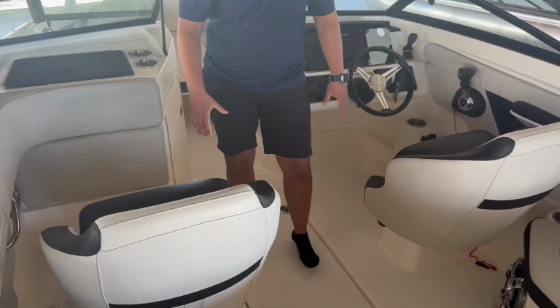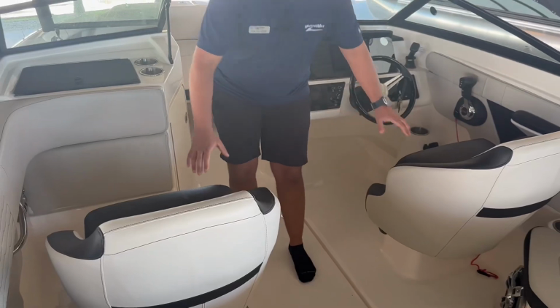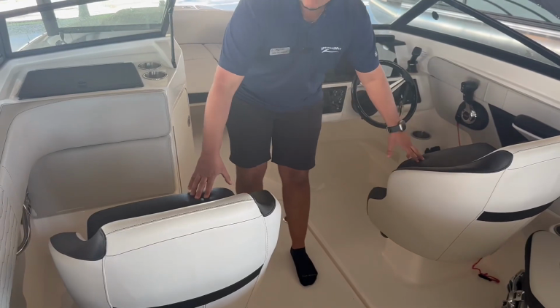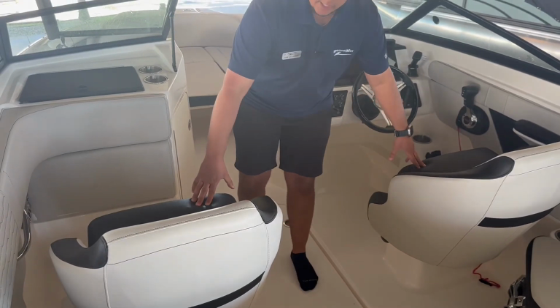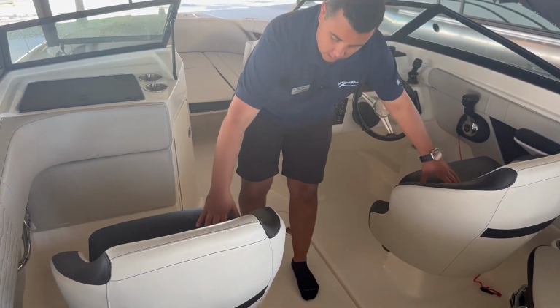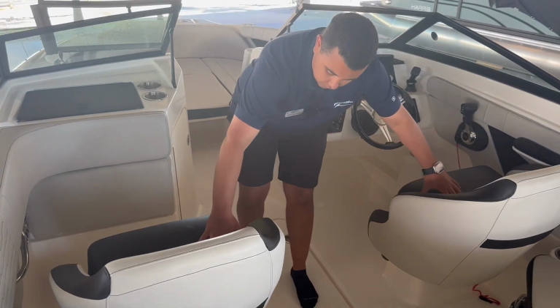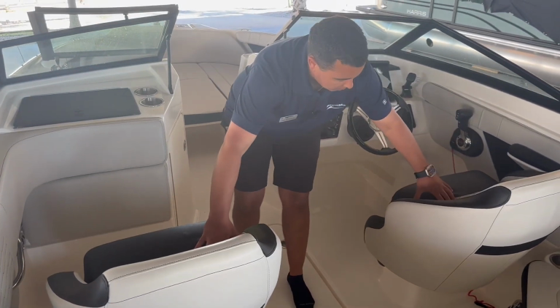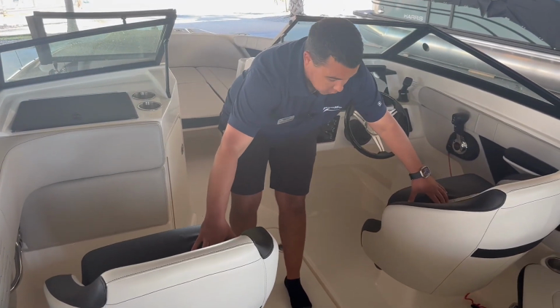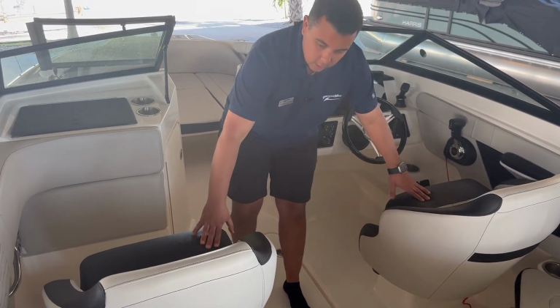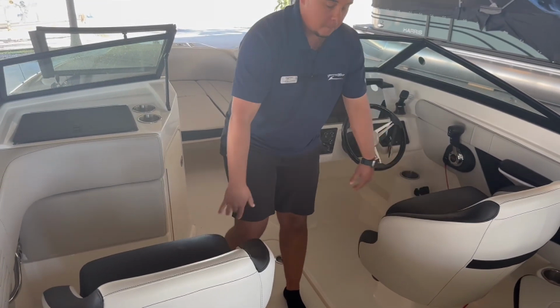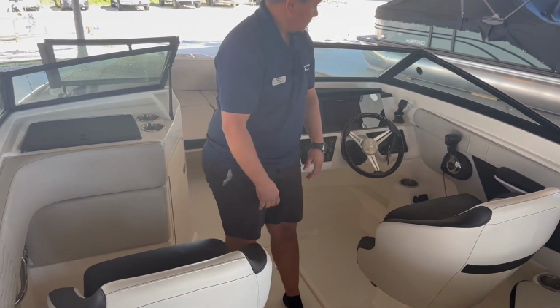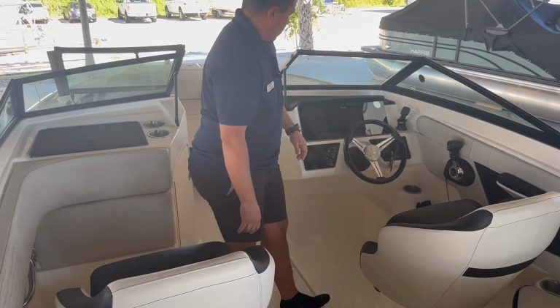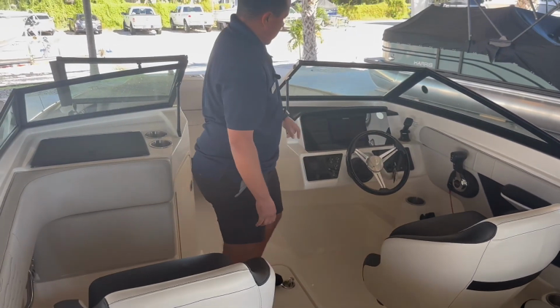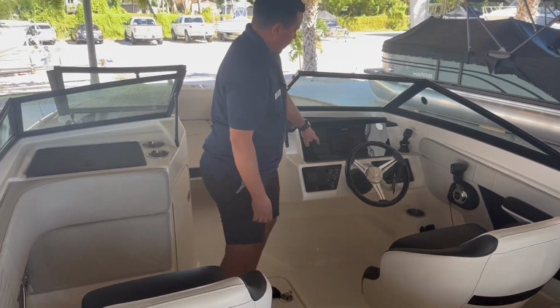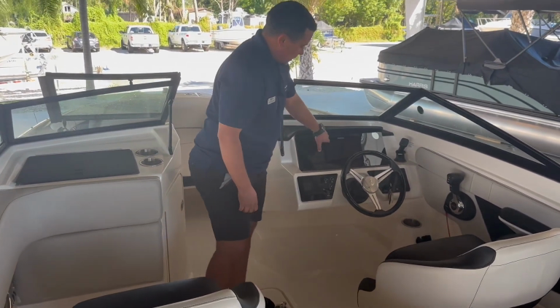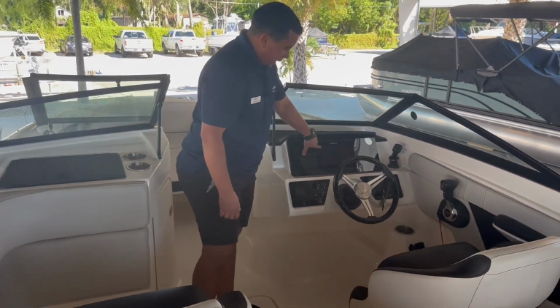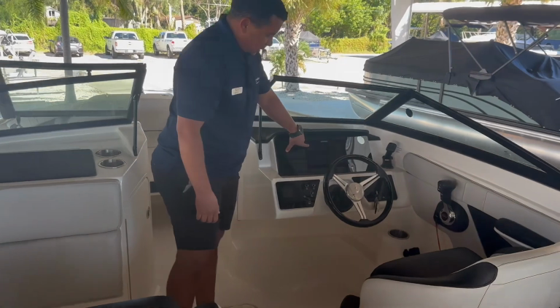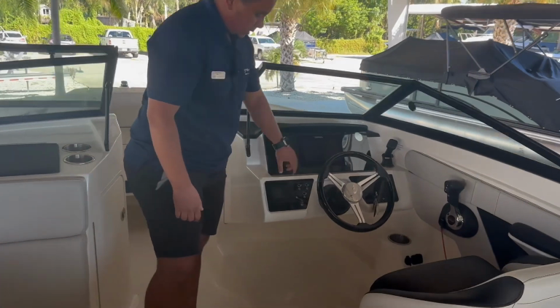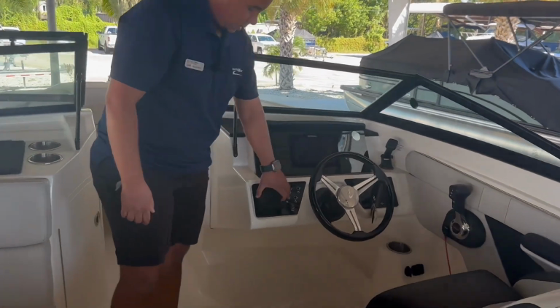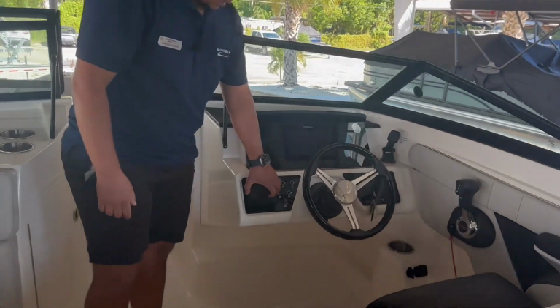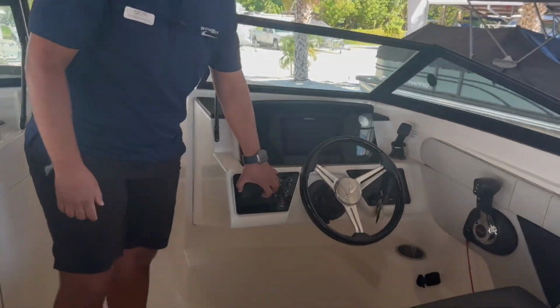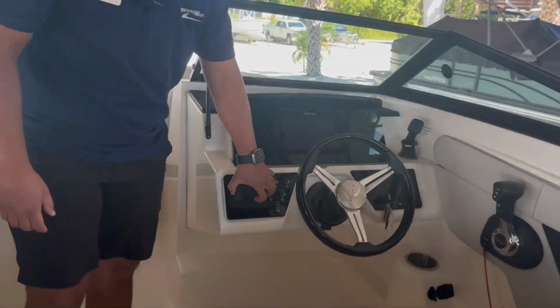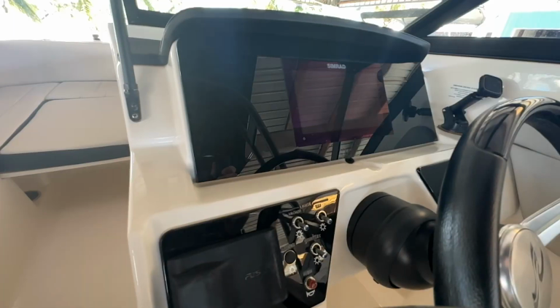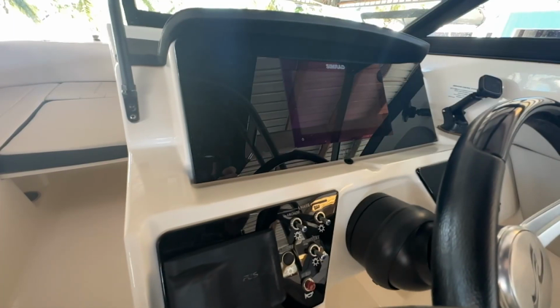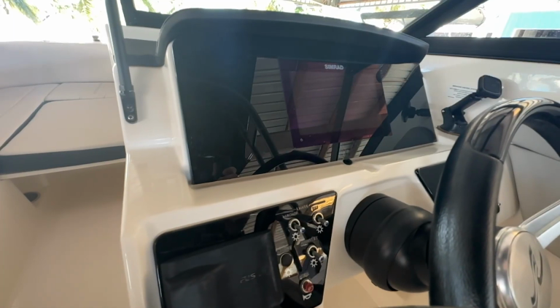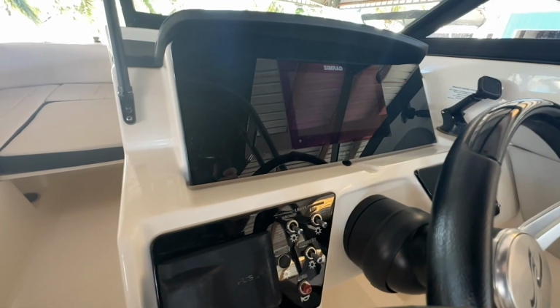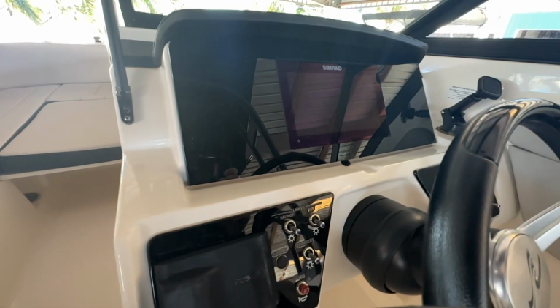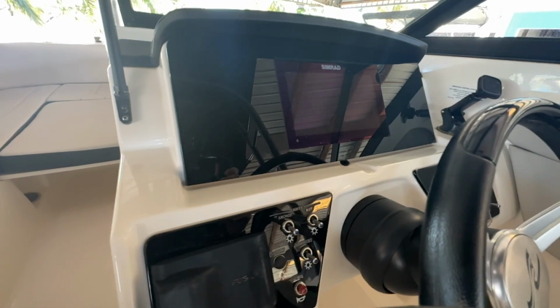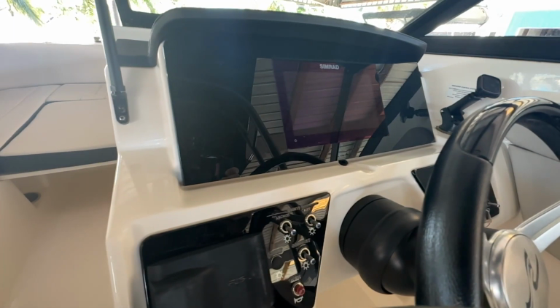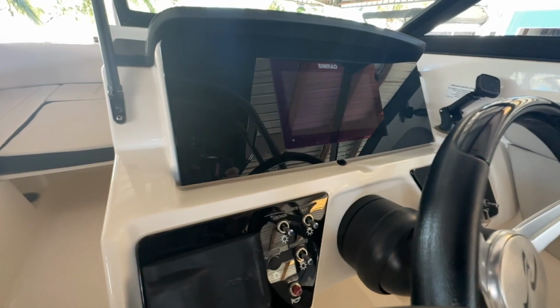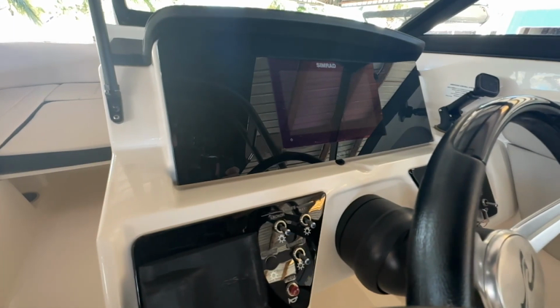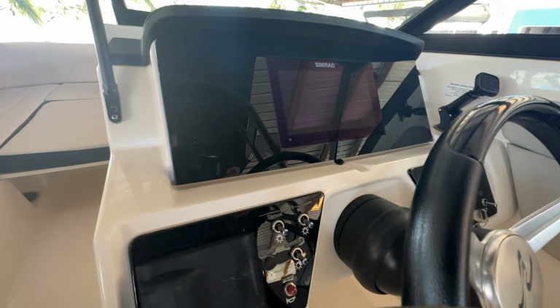Dual captain chairs with flip-up bolsters. Here you have the Simrad with all your GPS, depth, and Fusion radio.